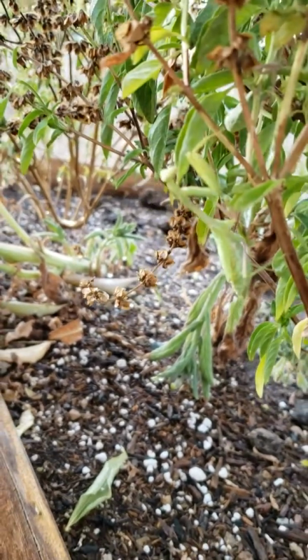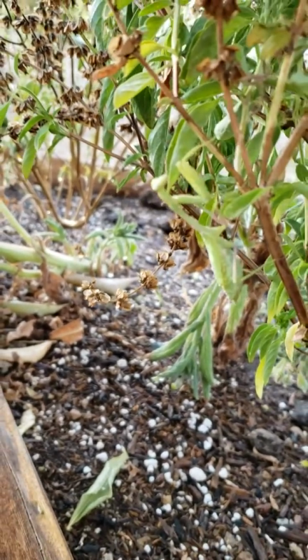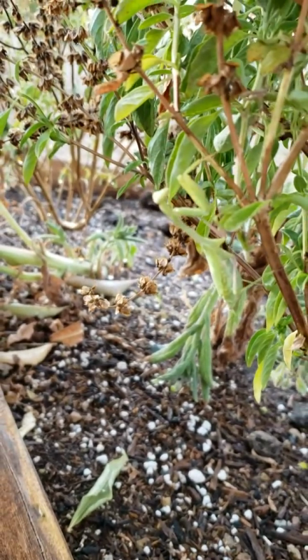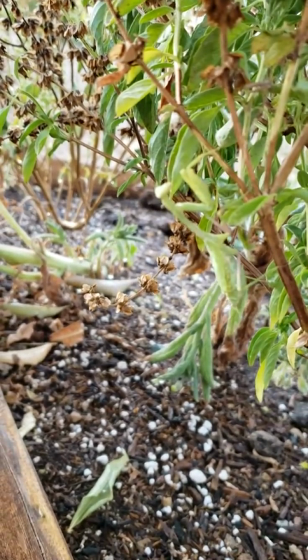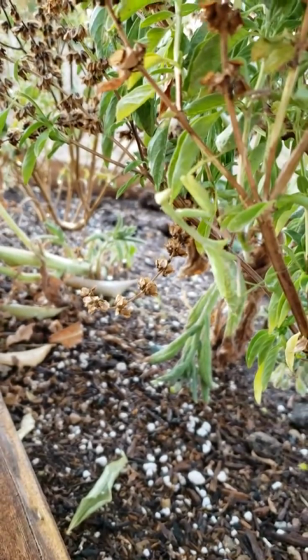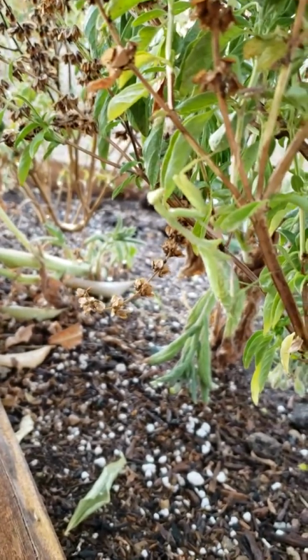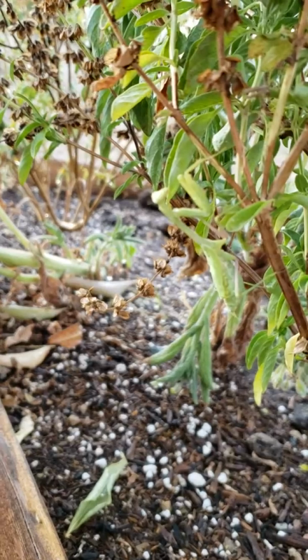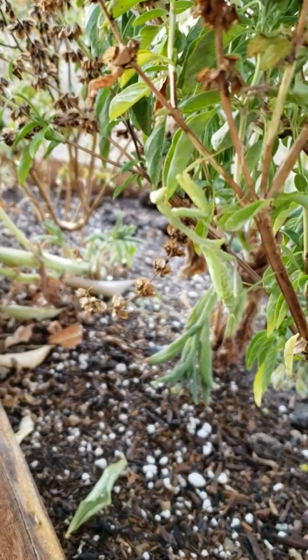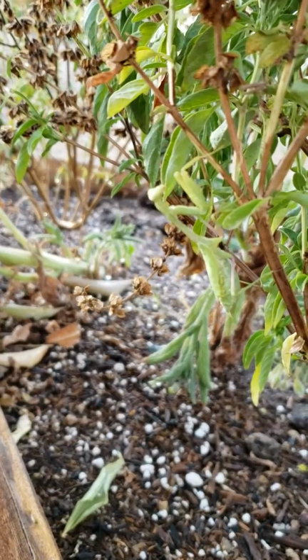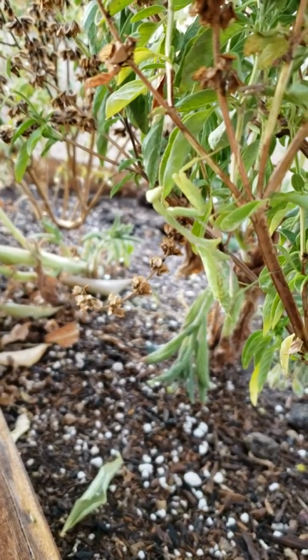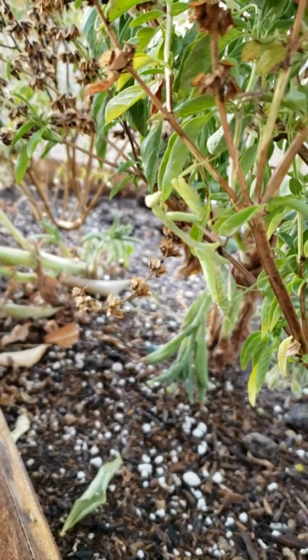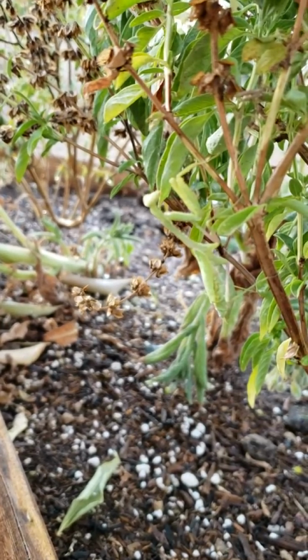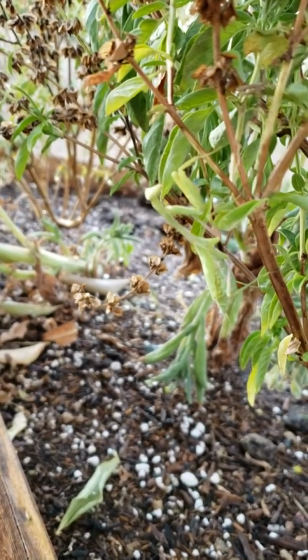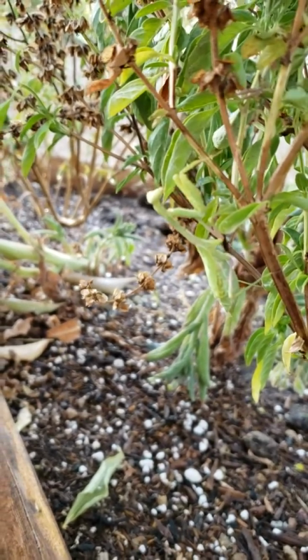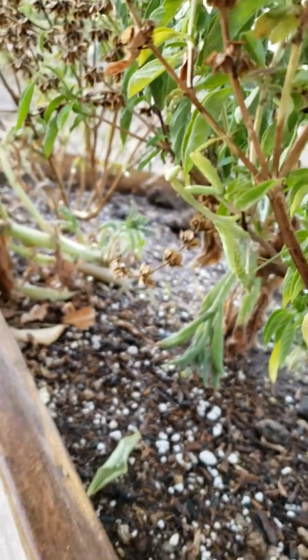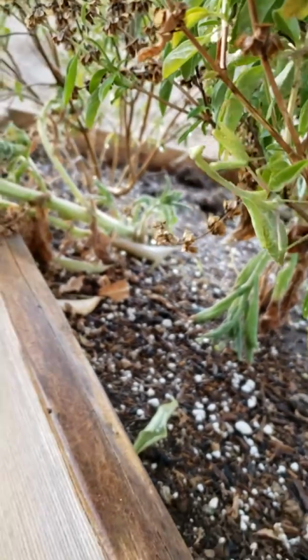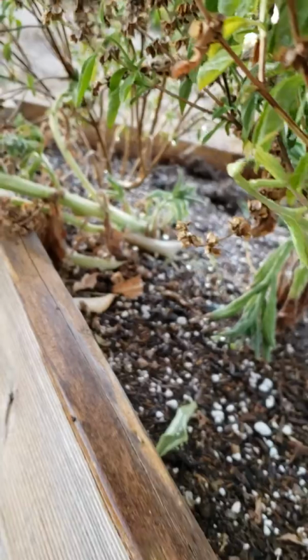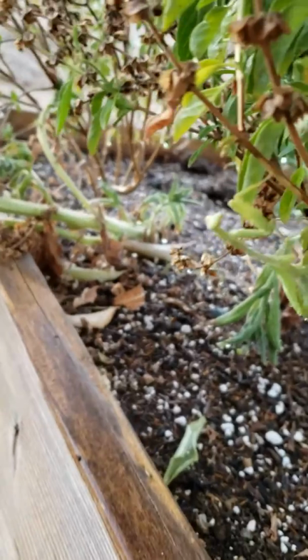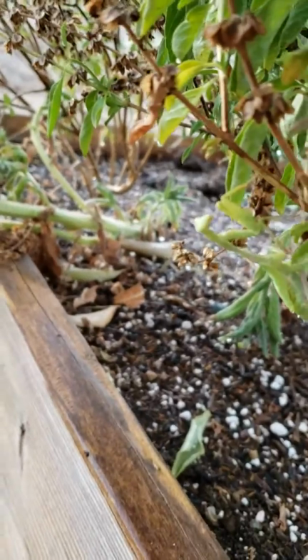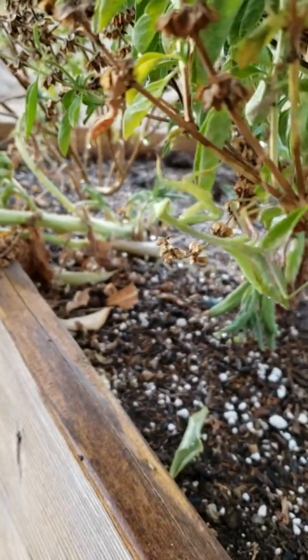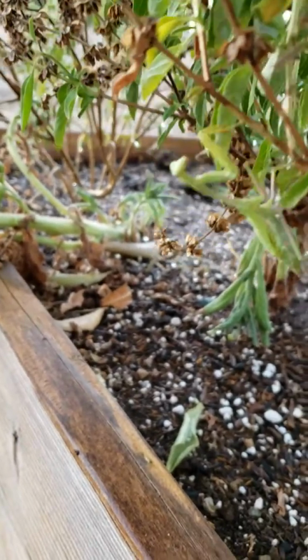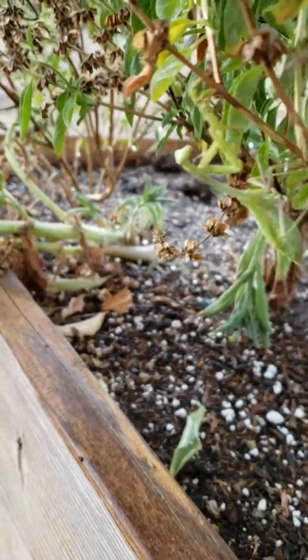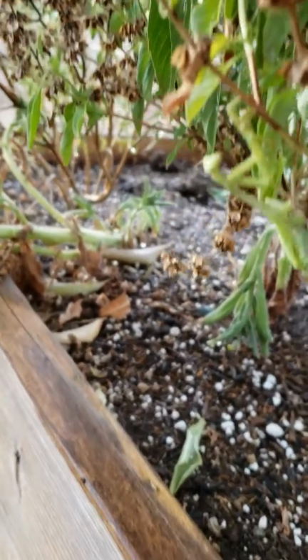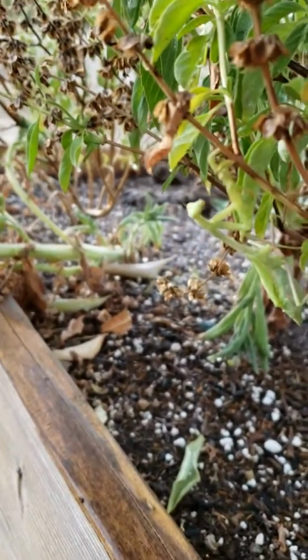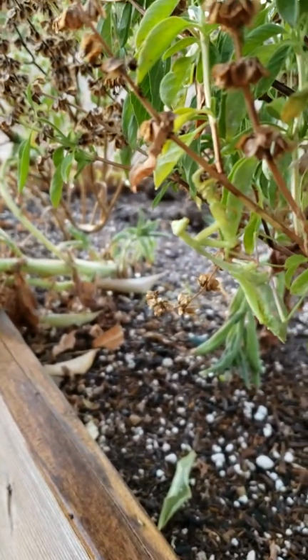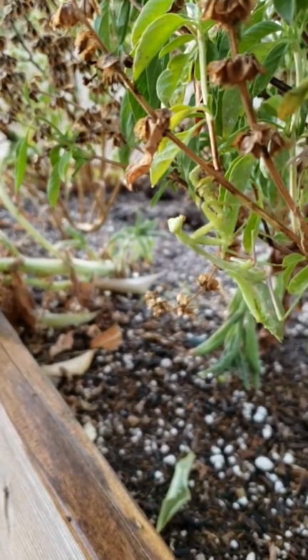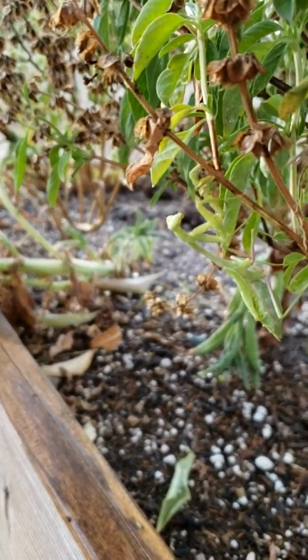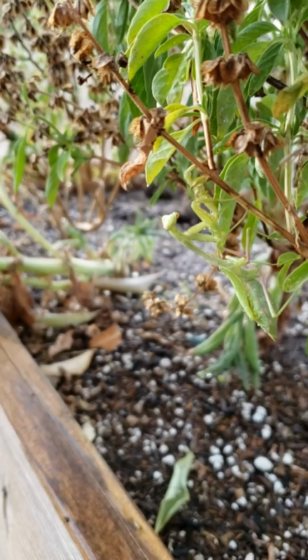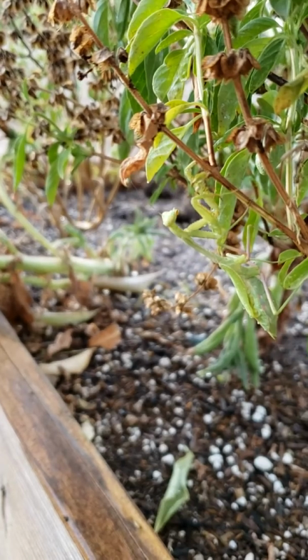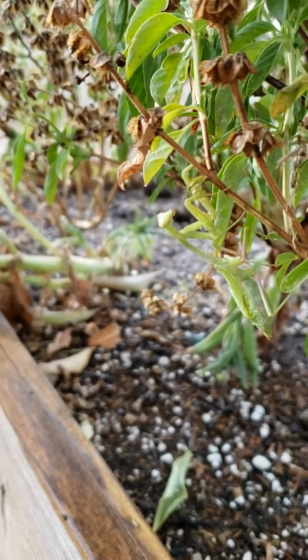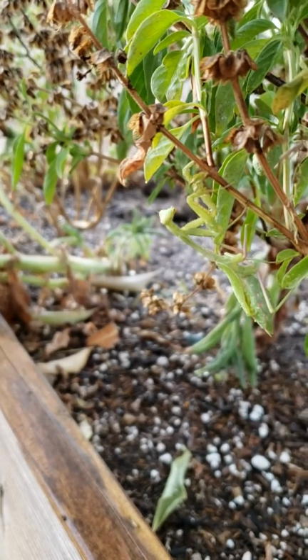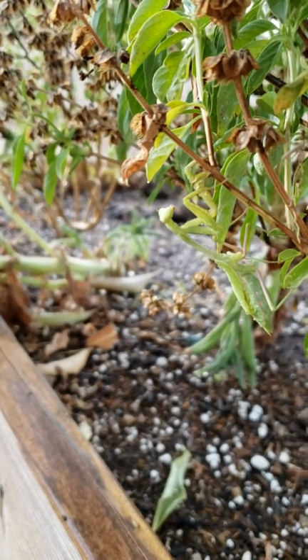I'm trying to get a better shot but she keeps moving. How cool is that? Bring this down a little bit — oh, she's kind of upside down. How cool is that?